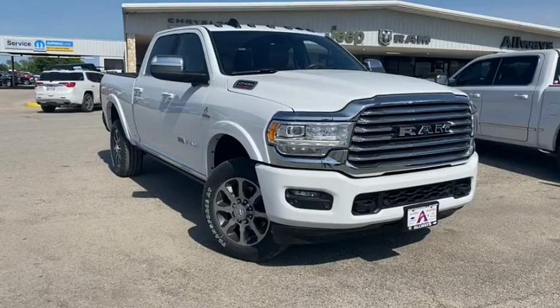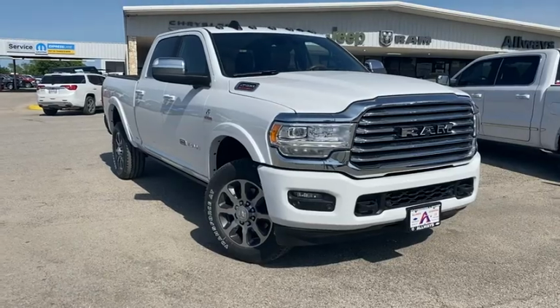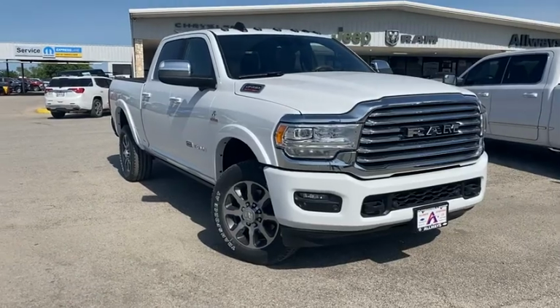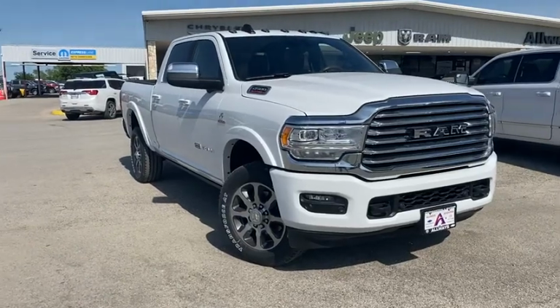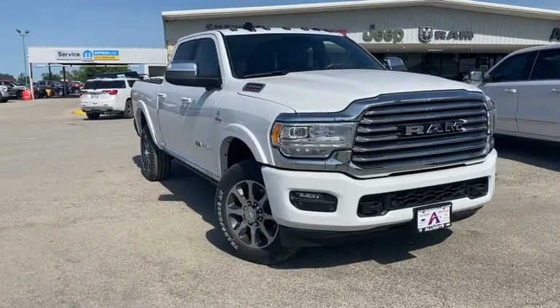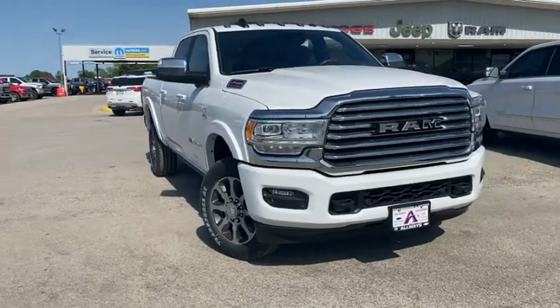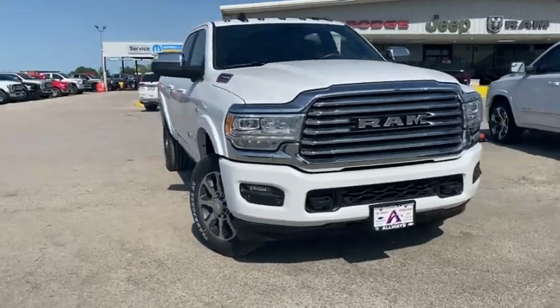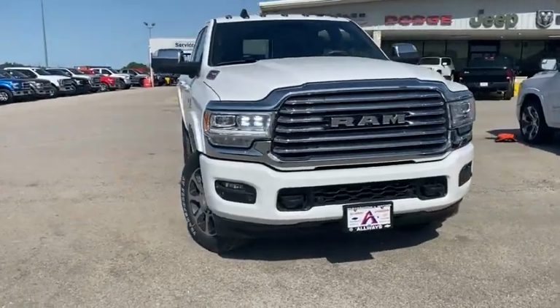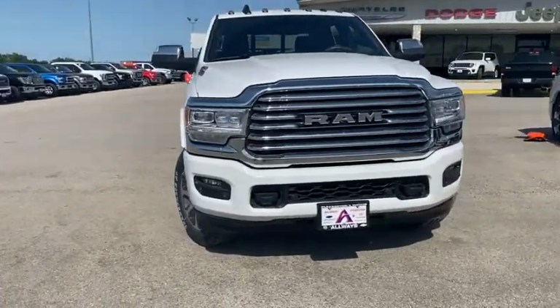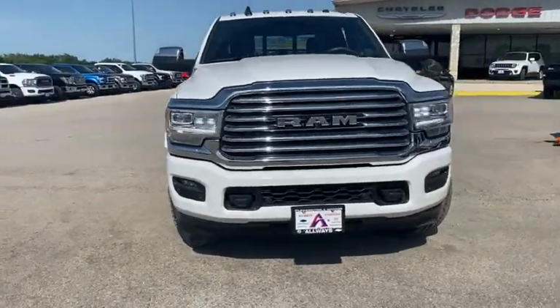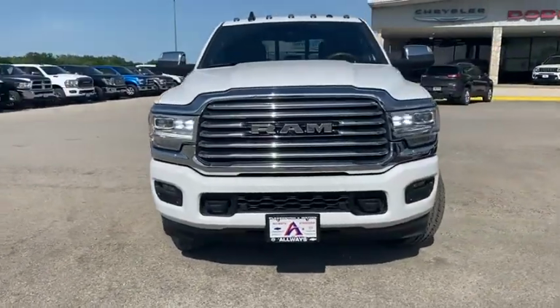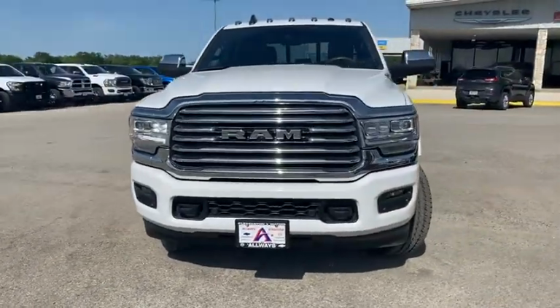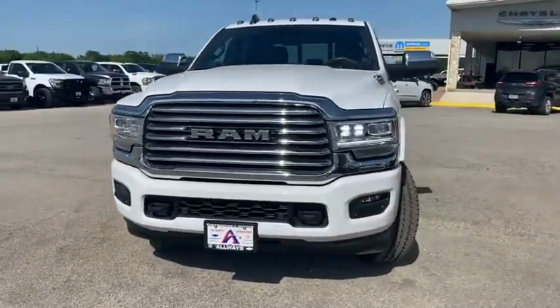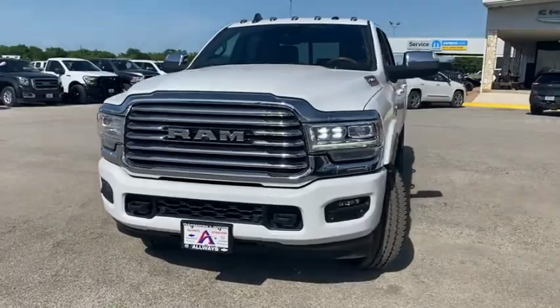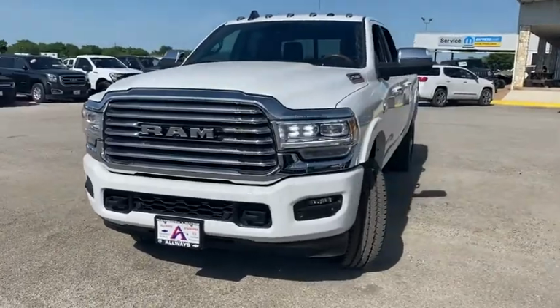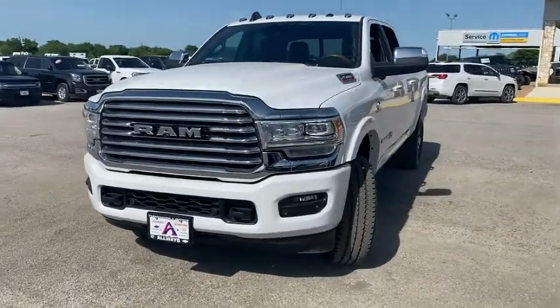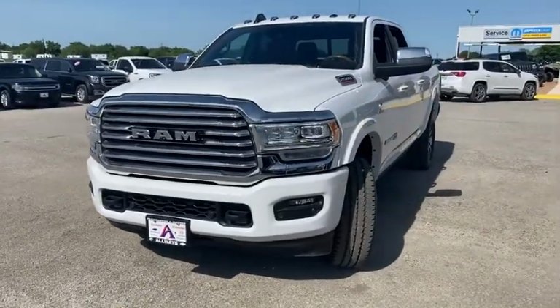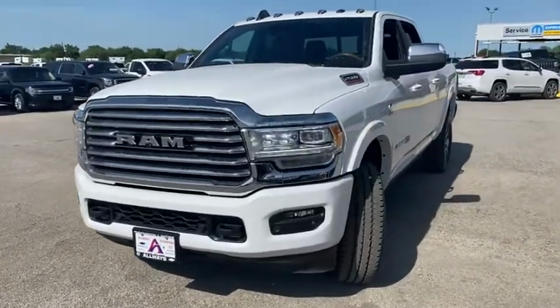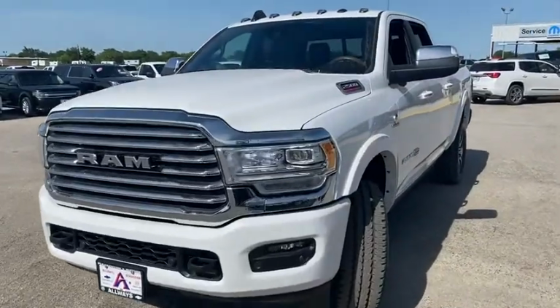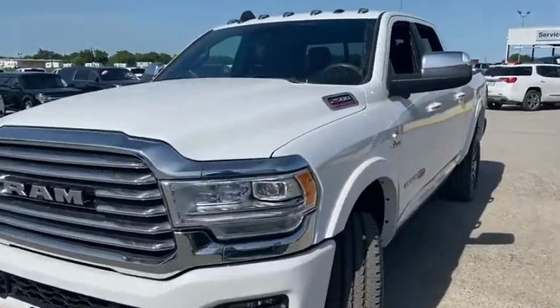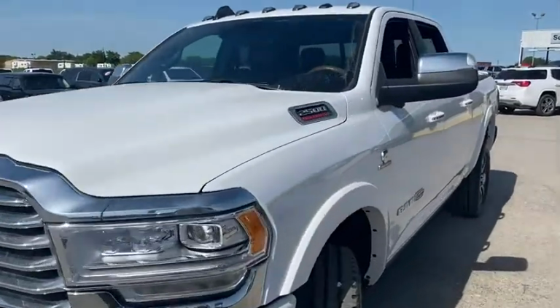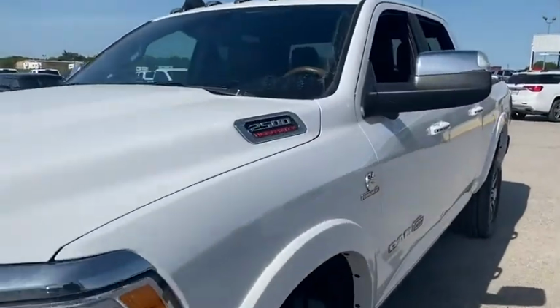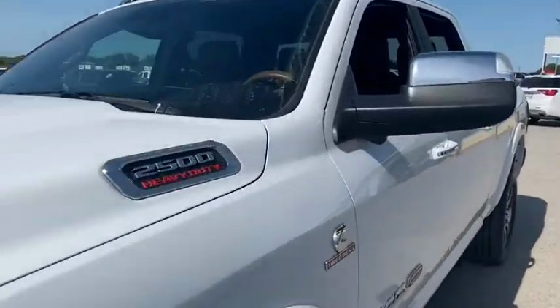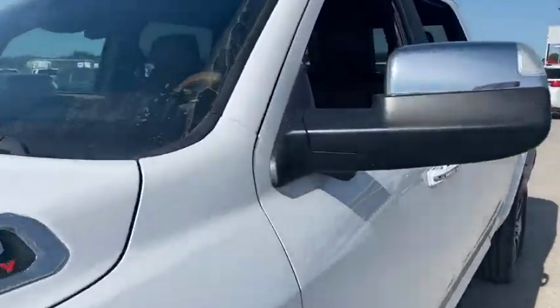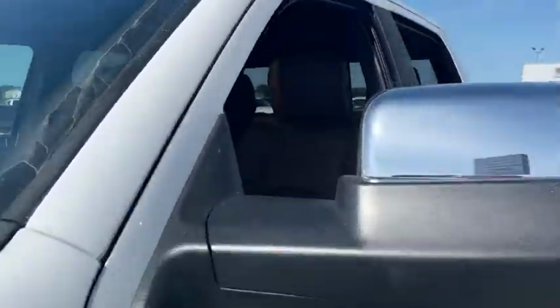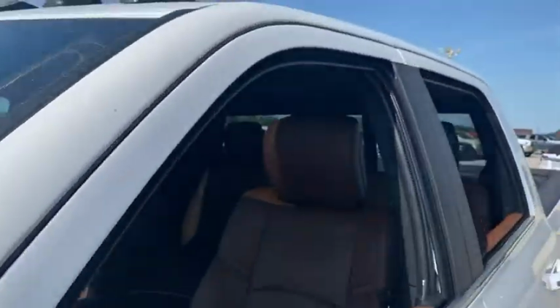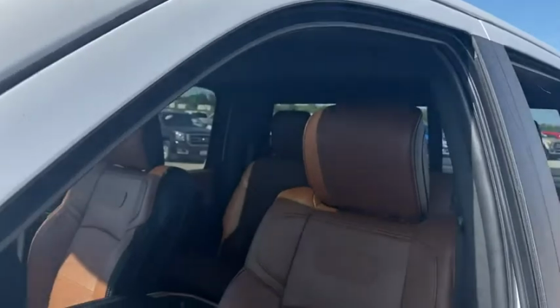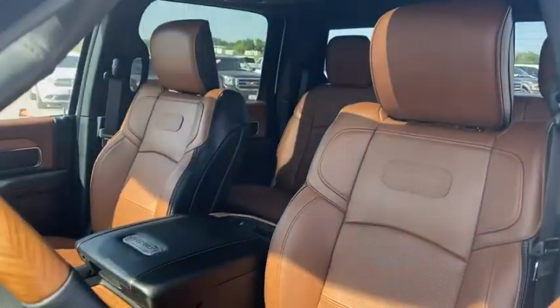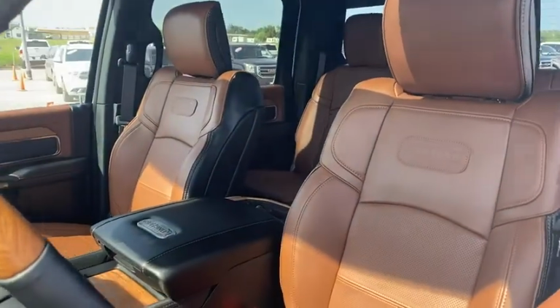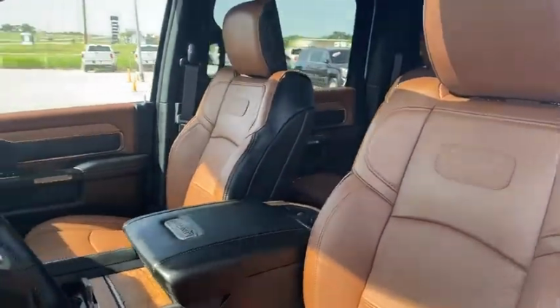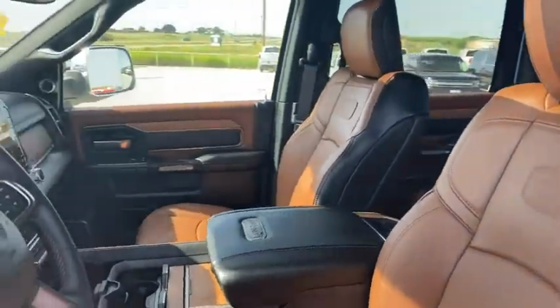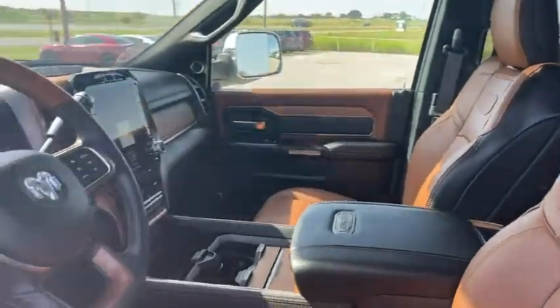Come test drive the 2020 Ram 2500. The Ram 2500 is the 2010 Truck of the Year winner. It's the hardest working truck in the tow business. Here are some of this vehicle's great options.